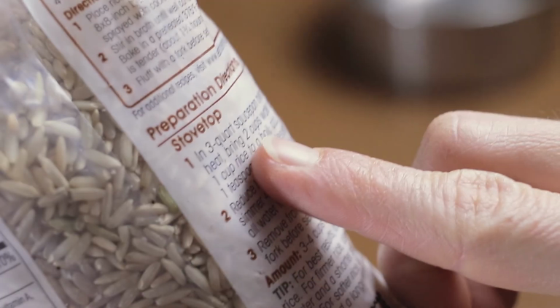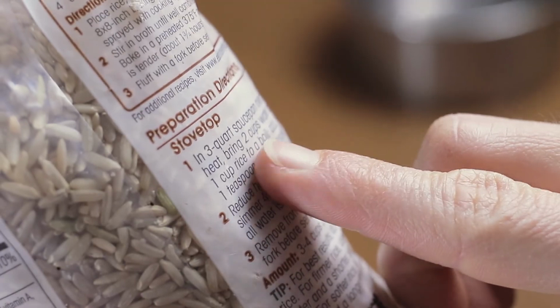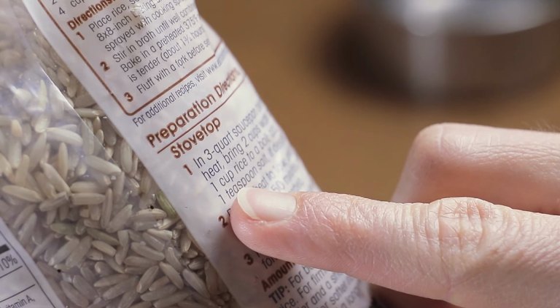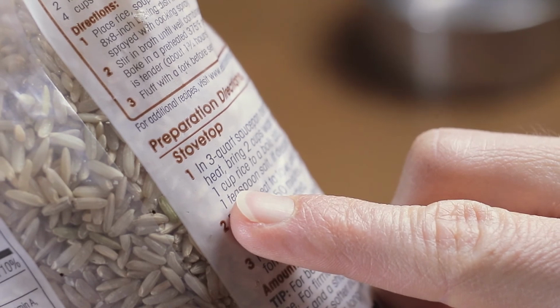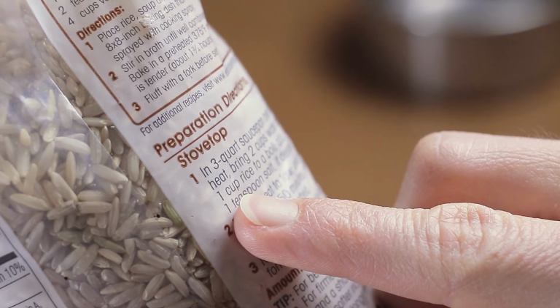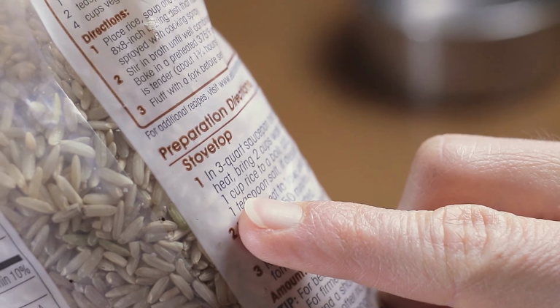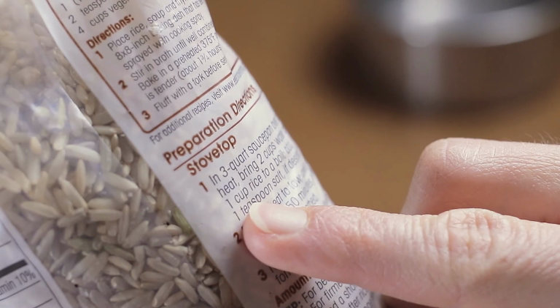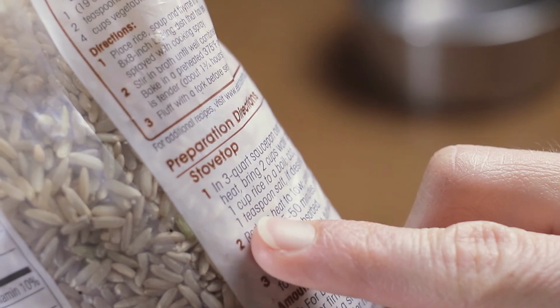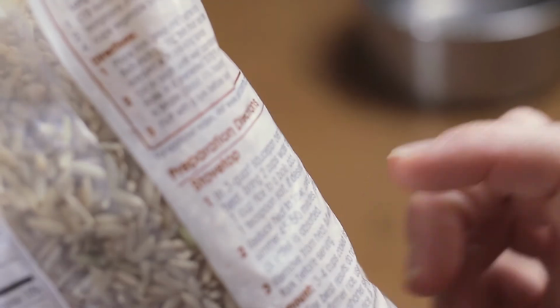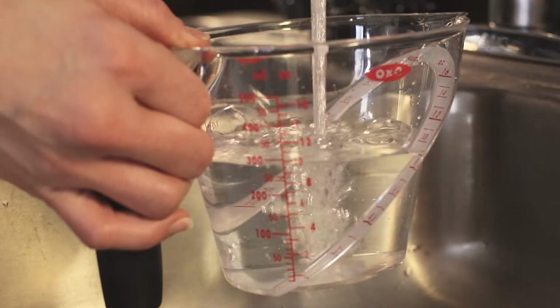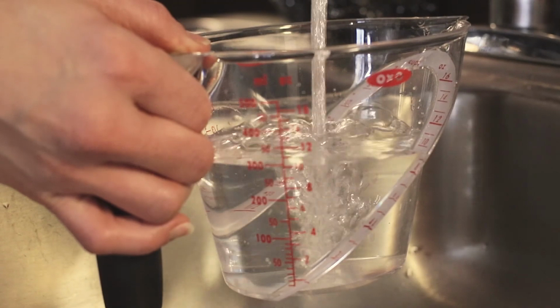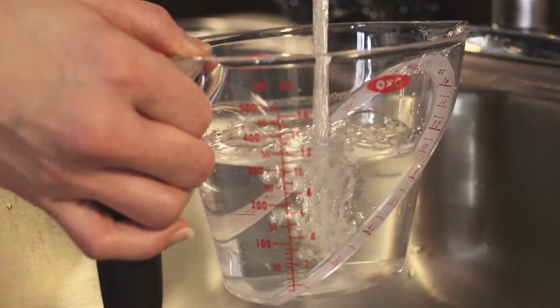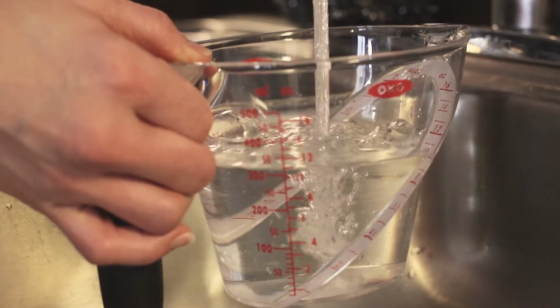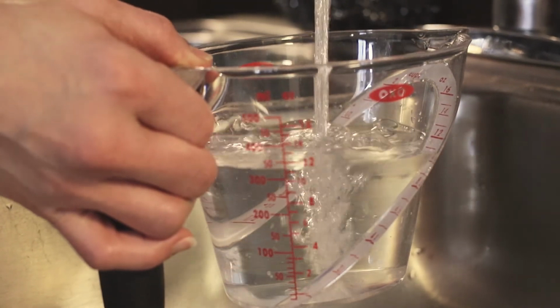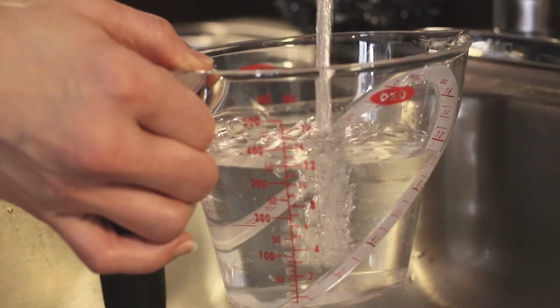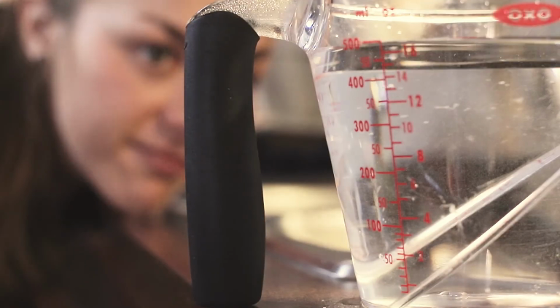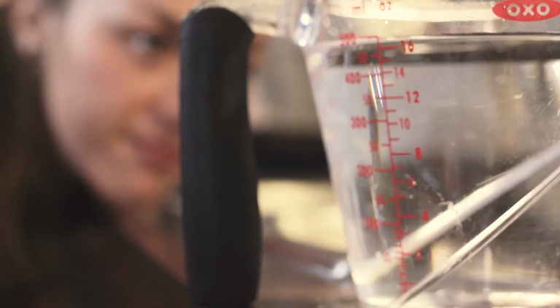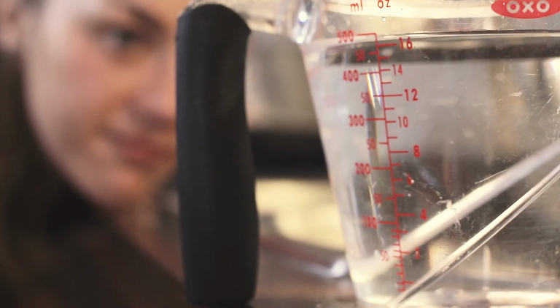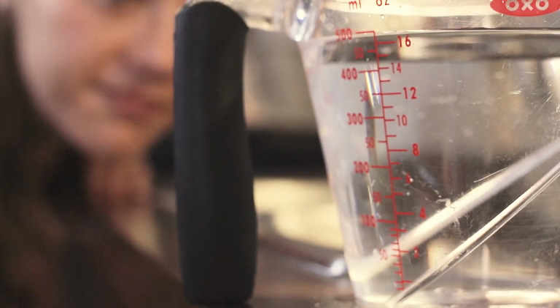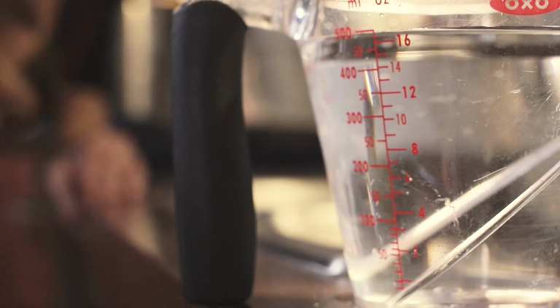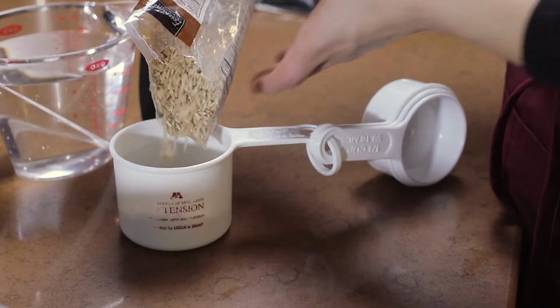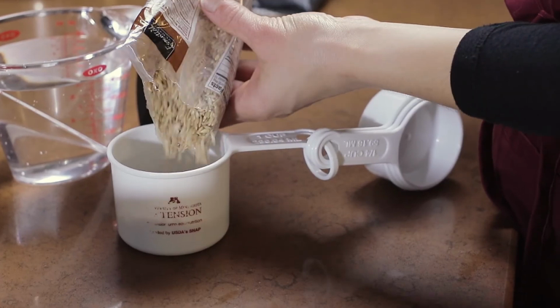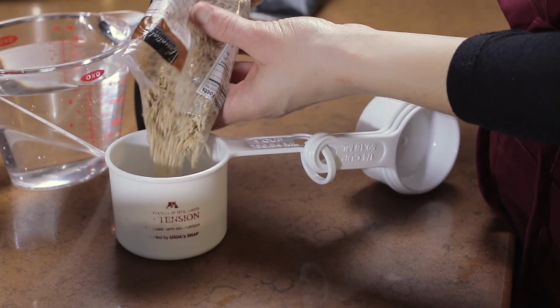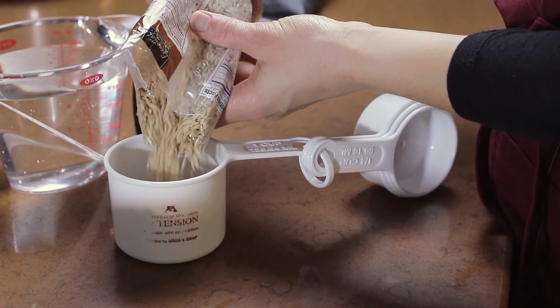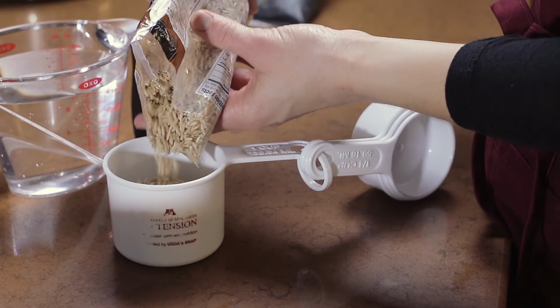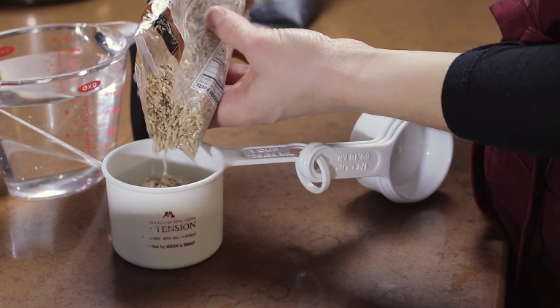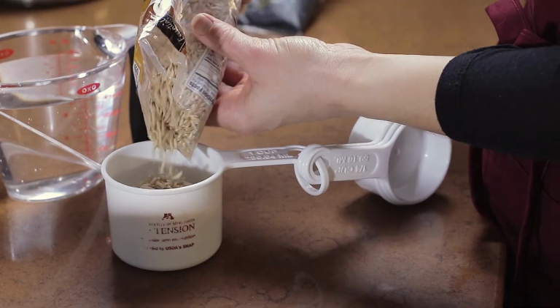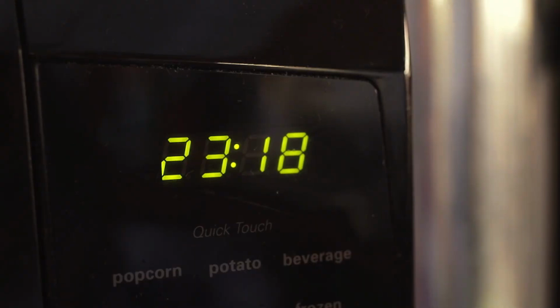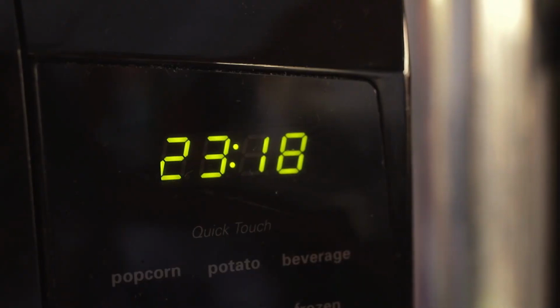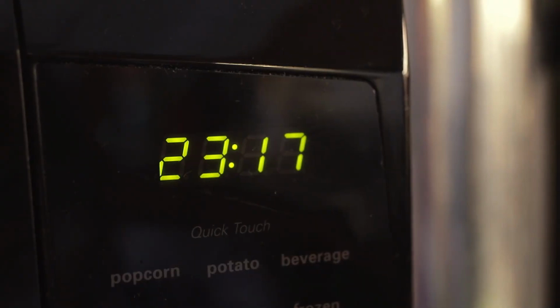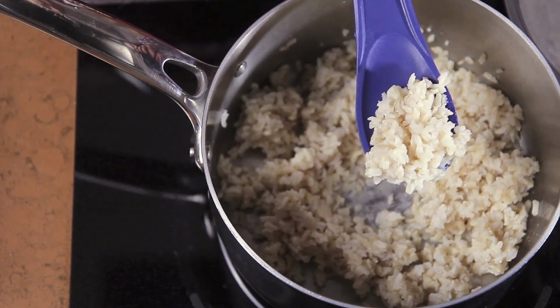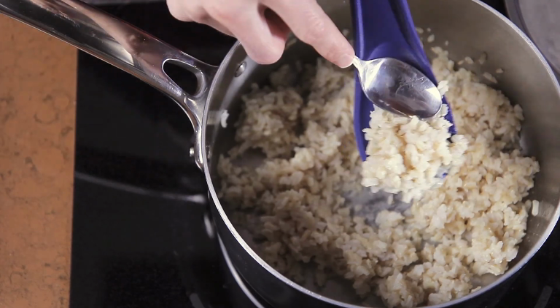Follow the recipe on the package directions exactly when cooking rice. Accurately measure the rice and the liquid according to the package directions. Set a timer to prevent overcooking the rice.